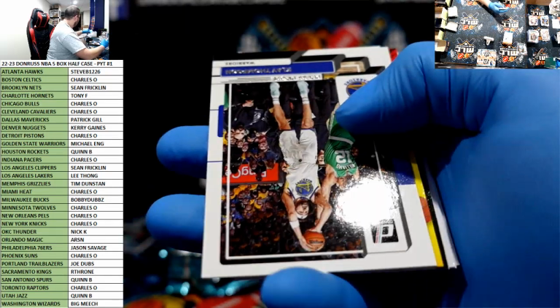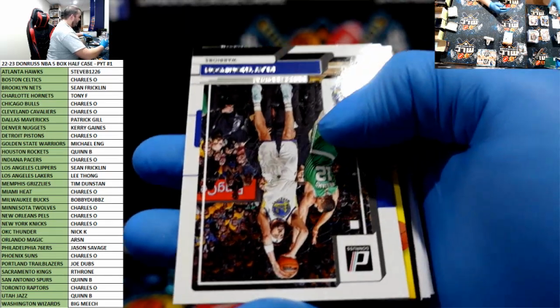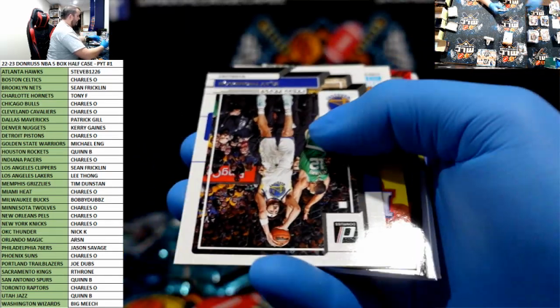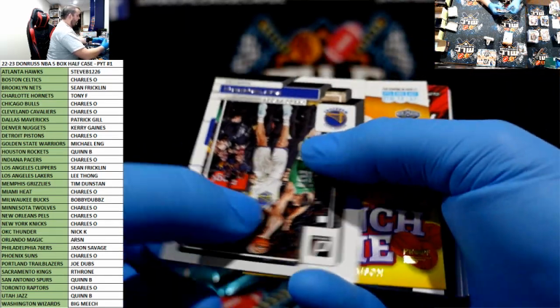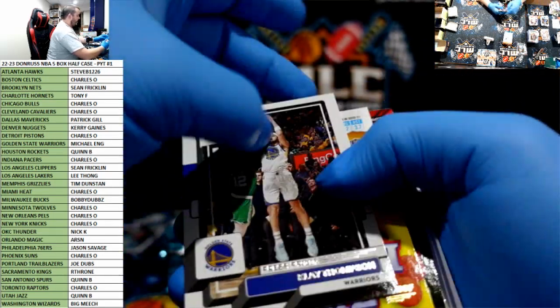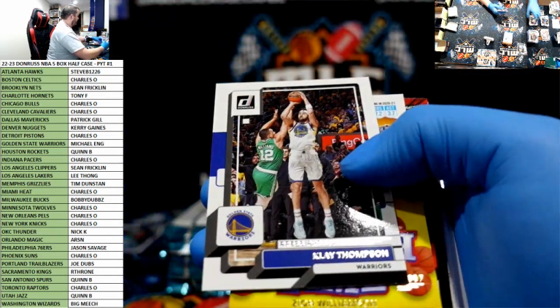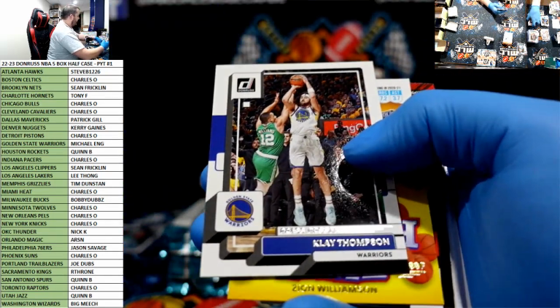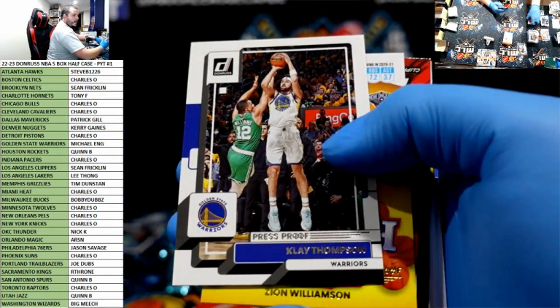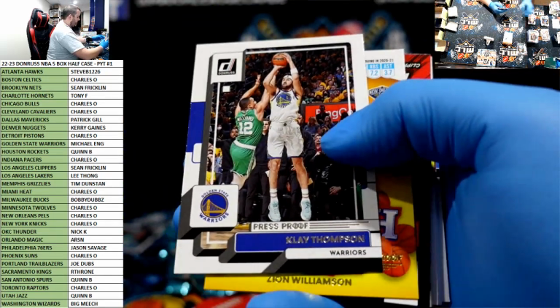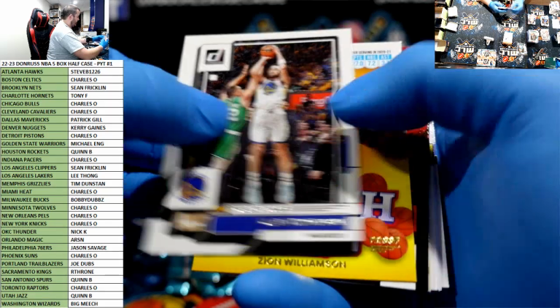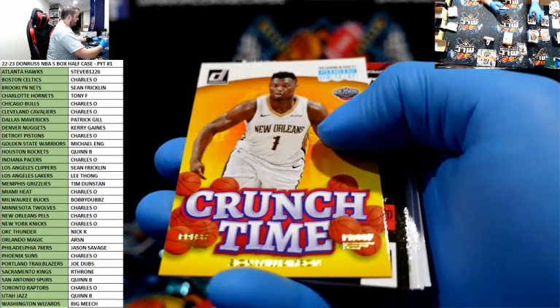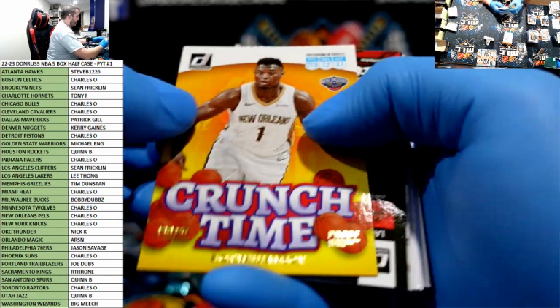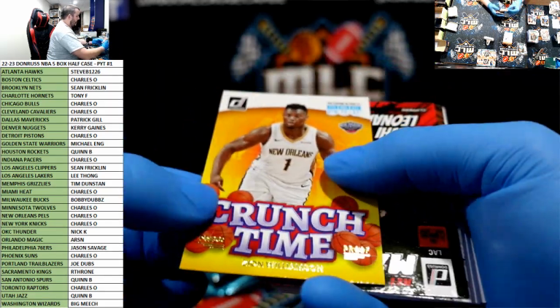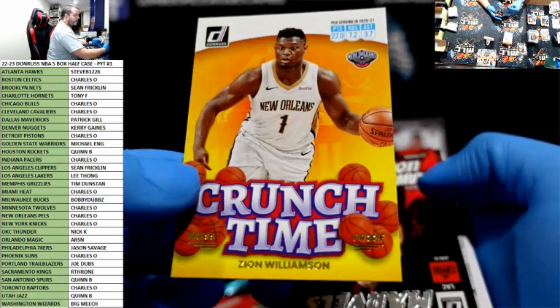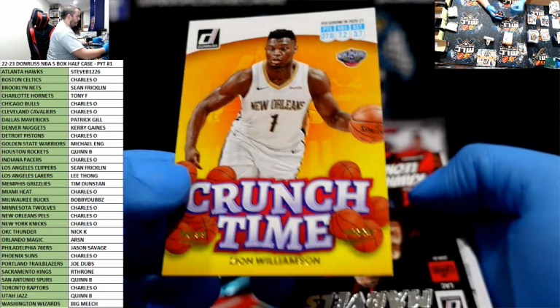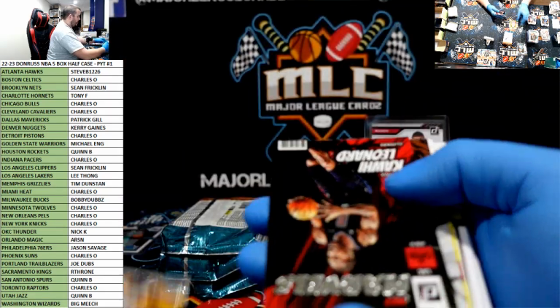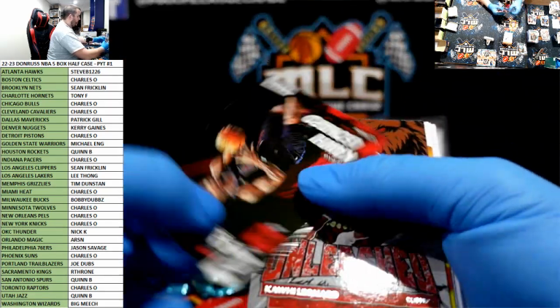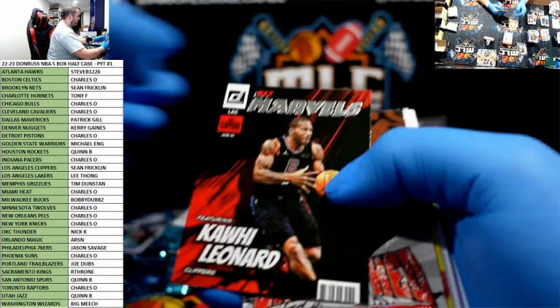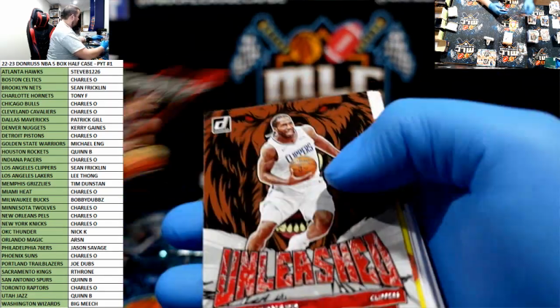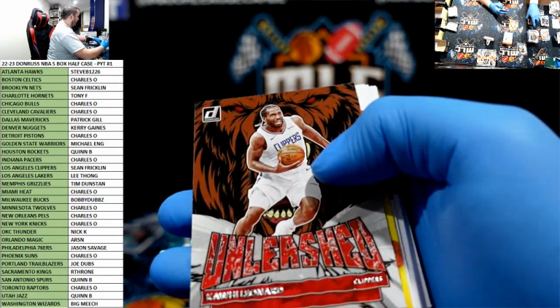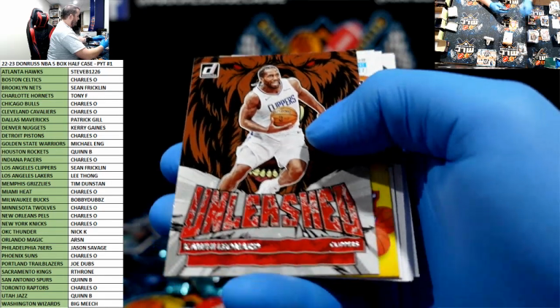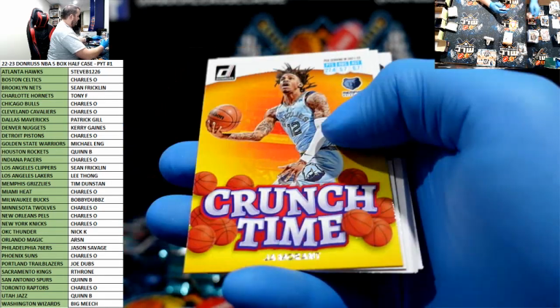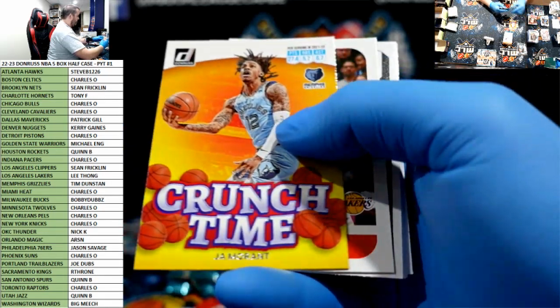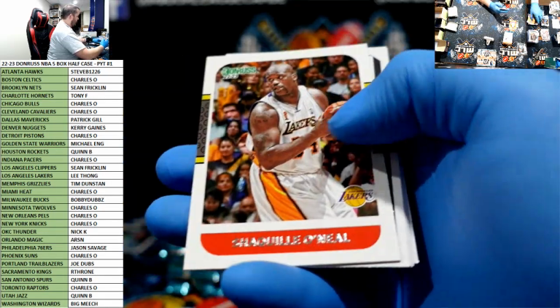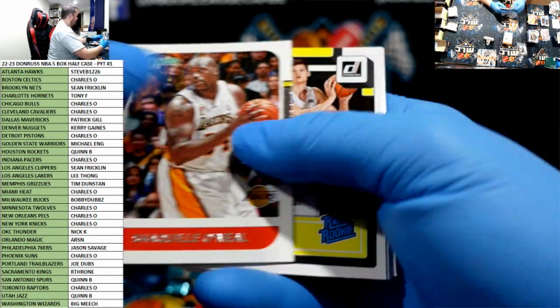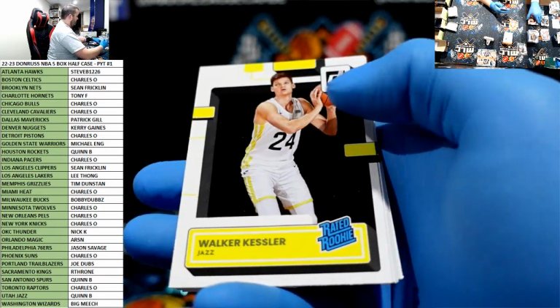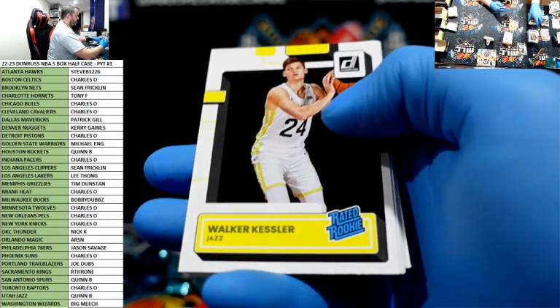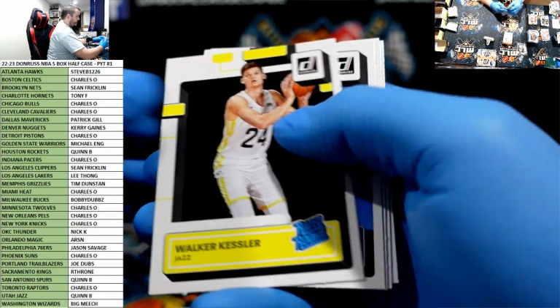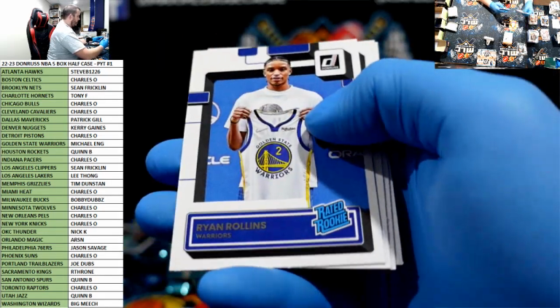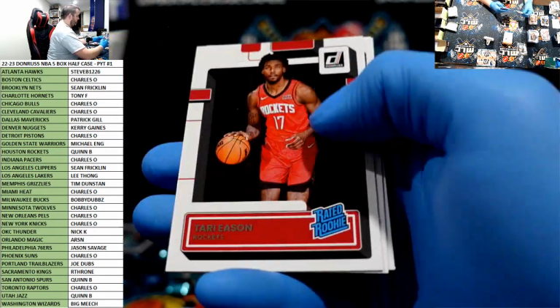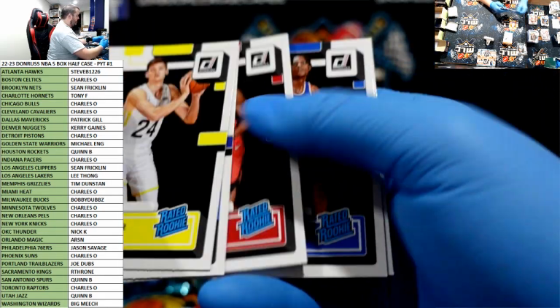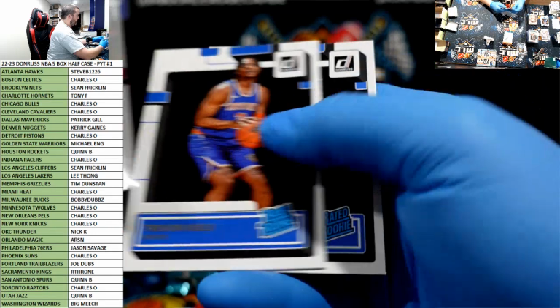Clay Thompson press proof — so we've gotta have an auto here in these last packs. Zion Crunch Time press proof. Kawhi, Kawhi, Ja, Shaq — there's Walker Kessler easing.